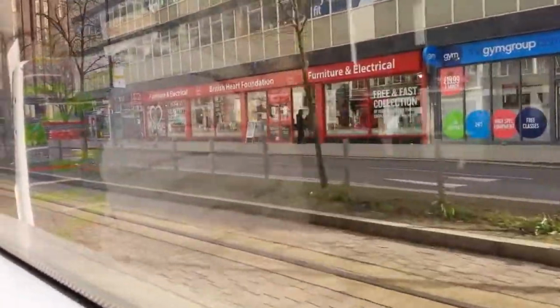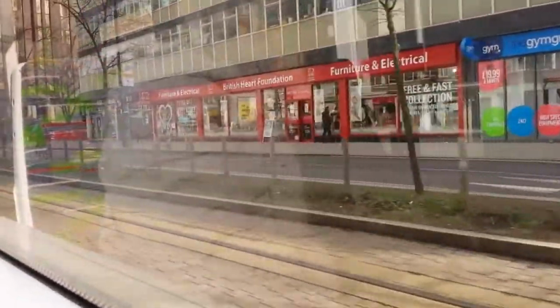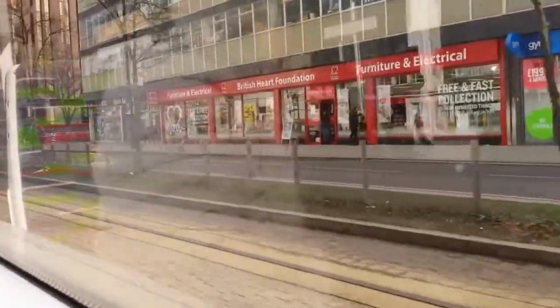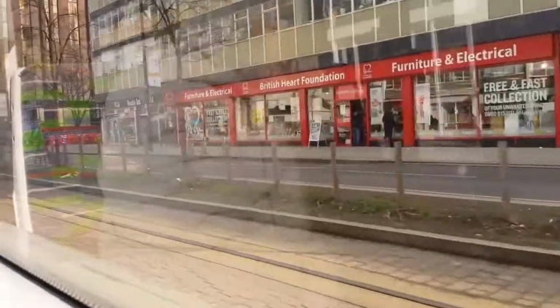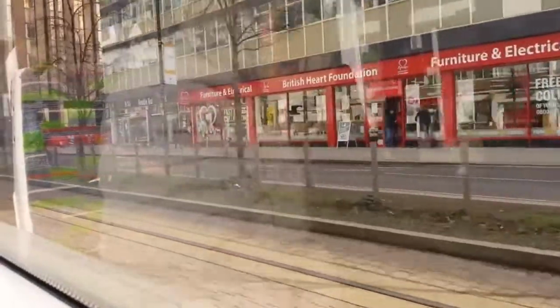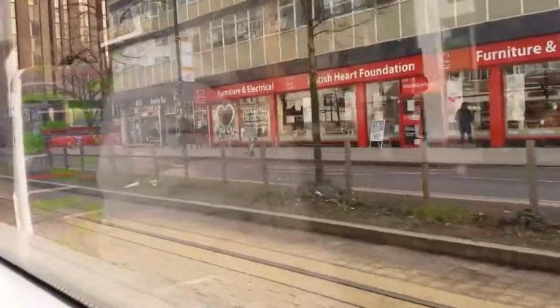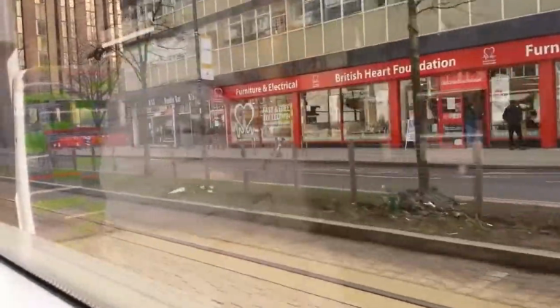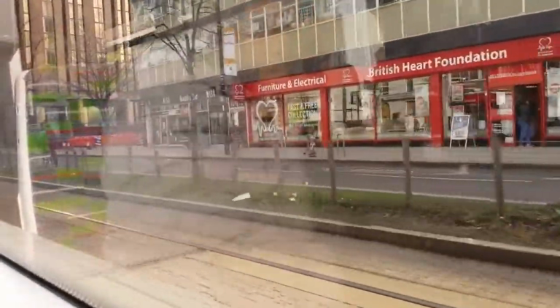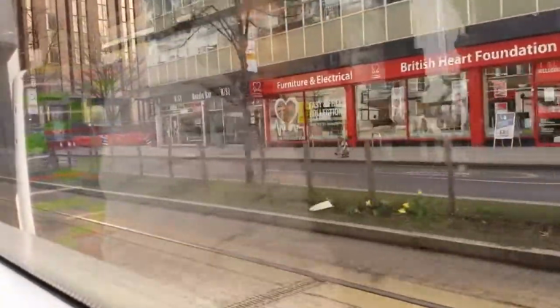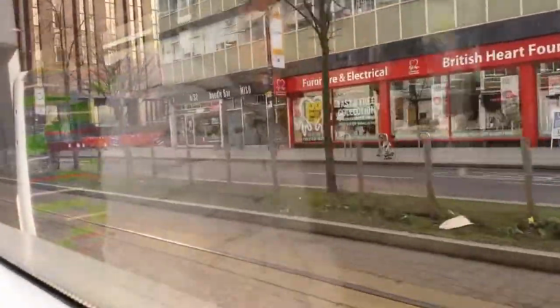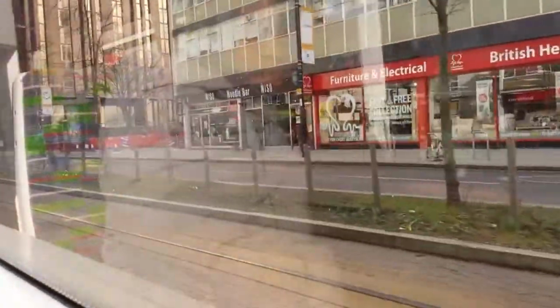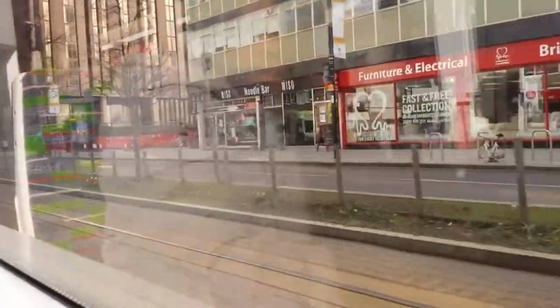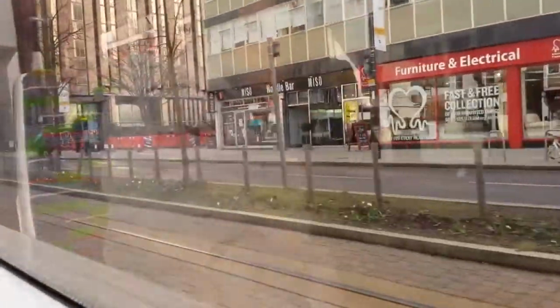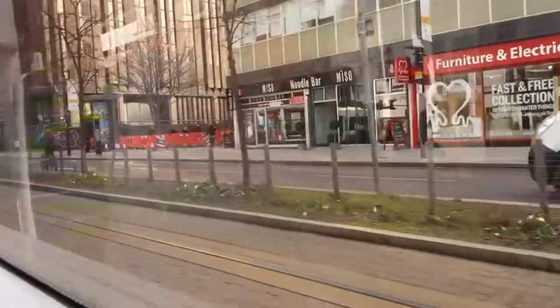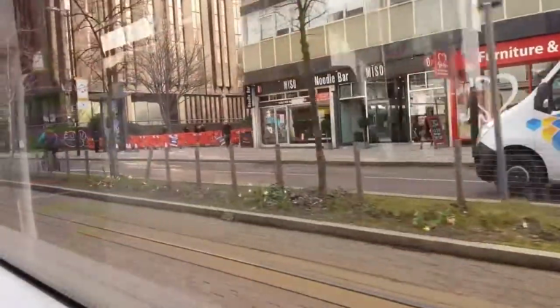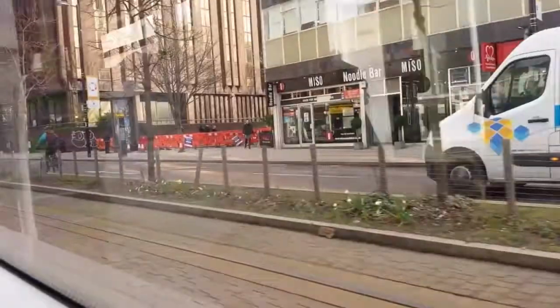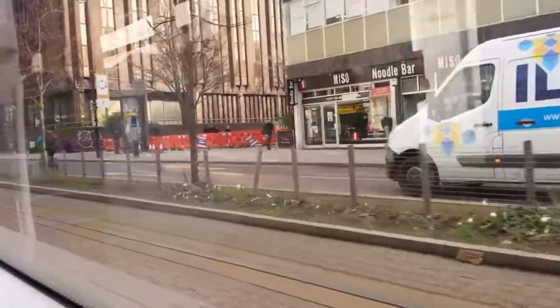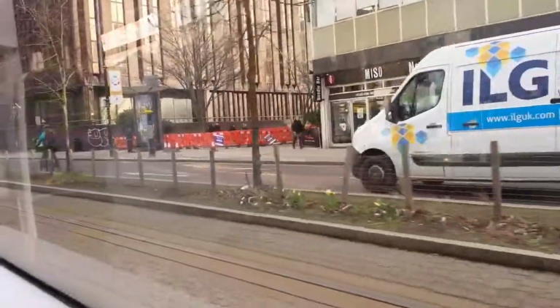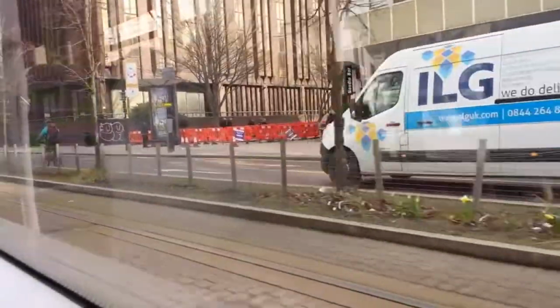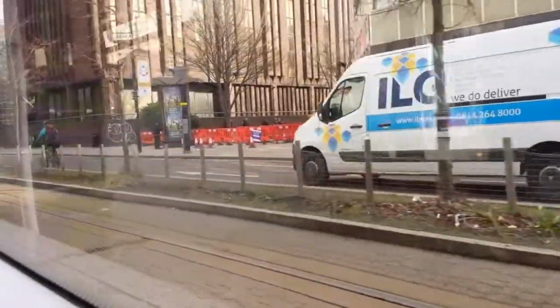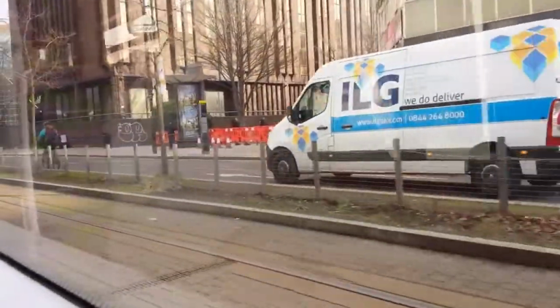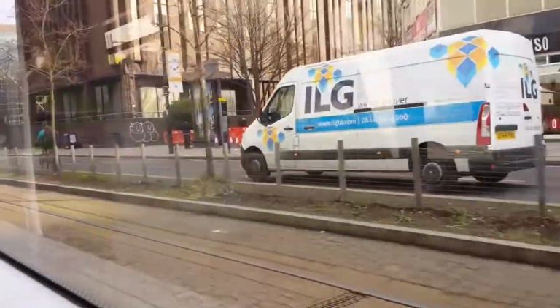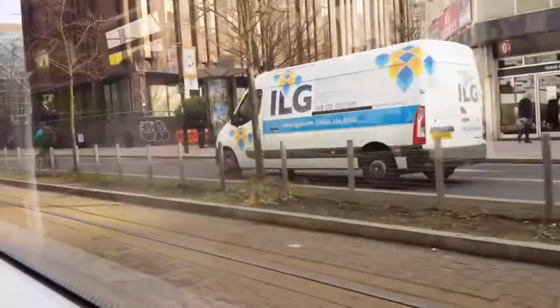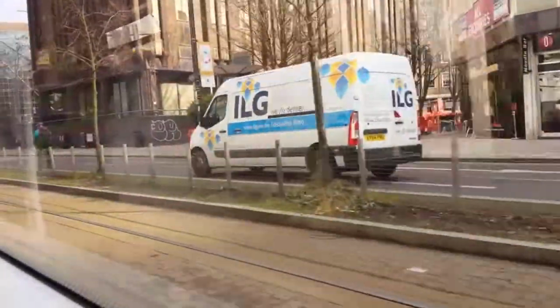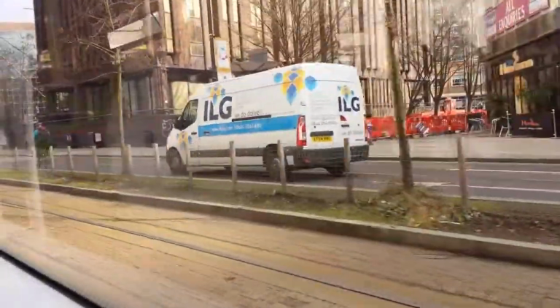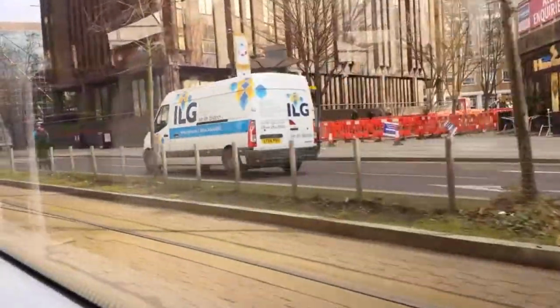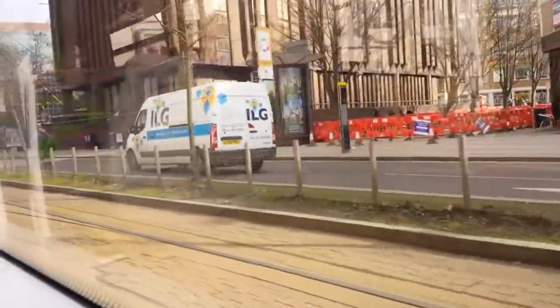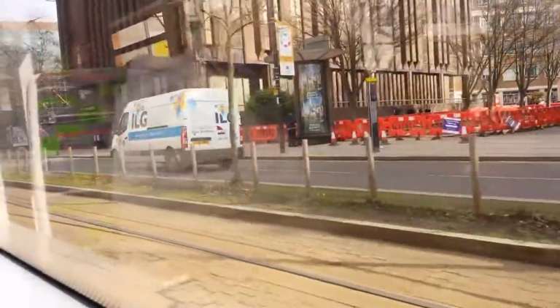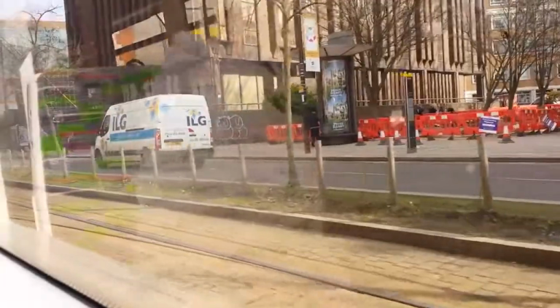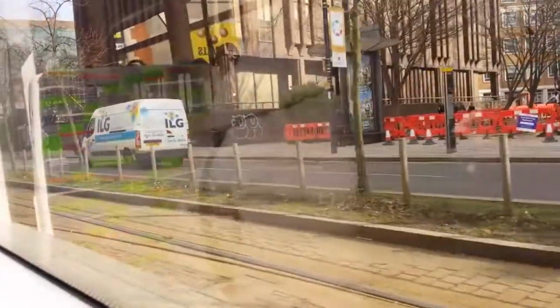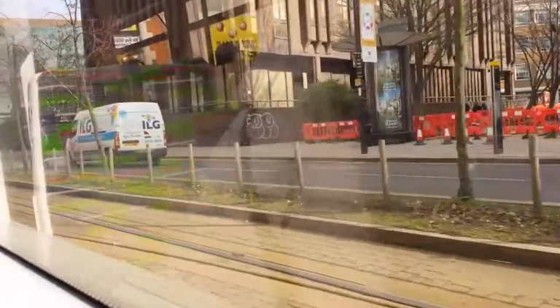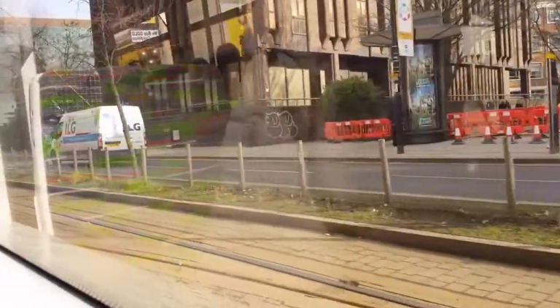The next stop will be East Croydon. East Croydon.